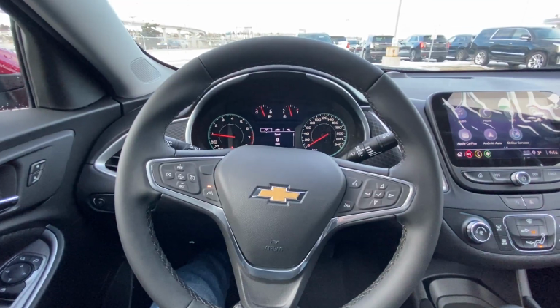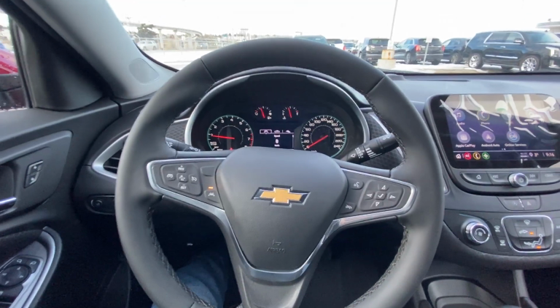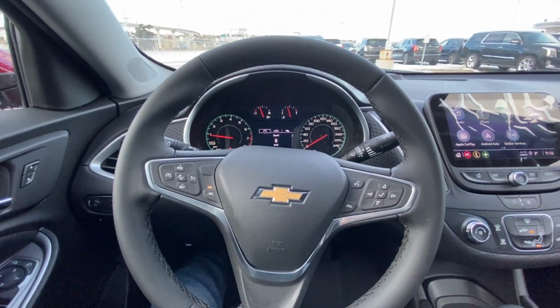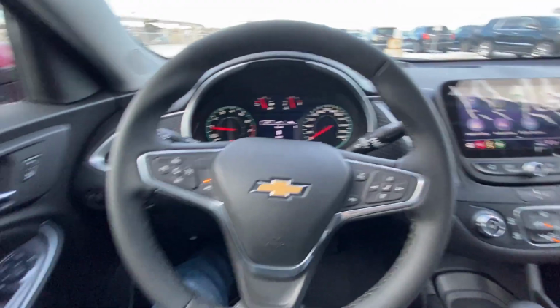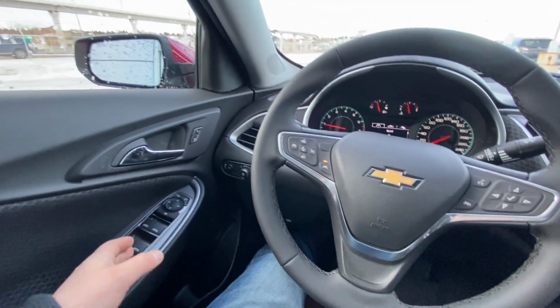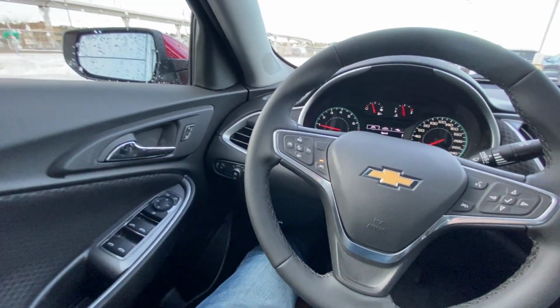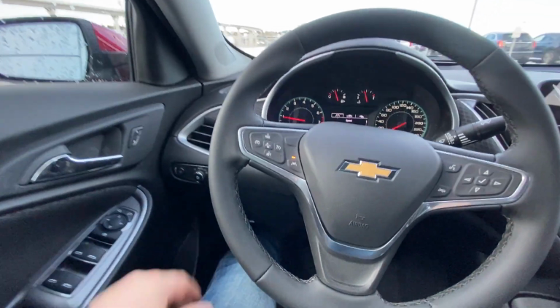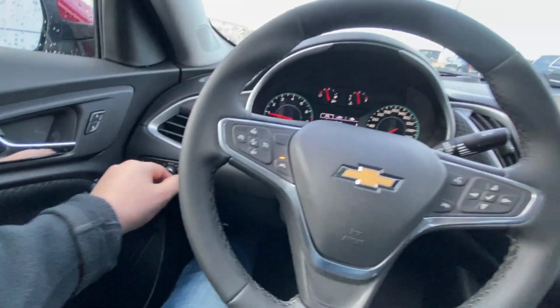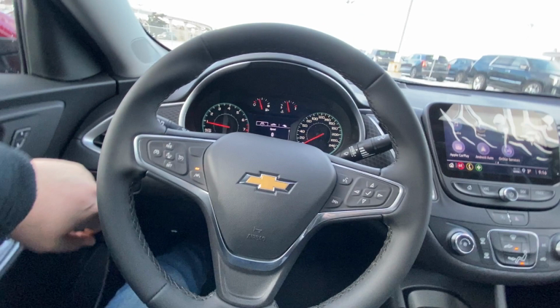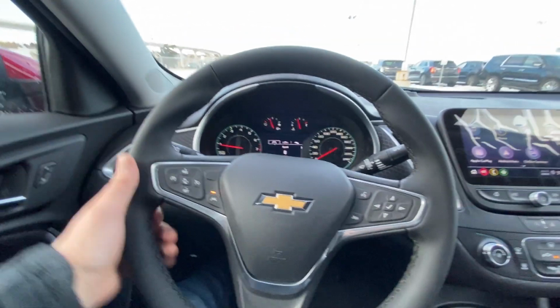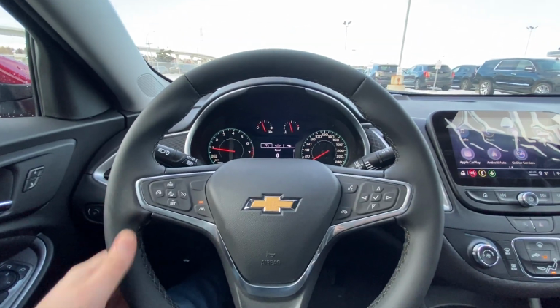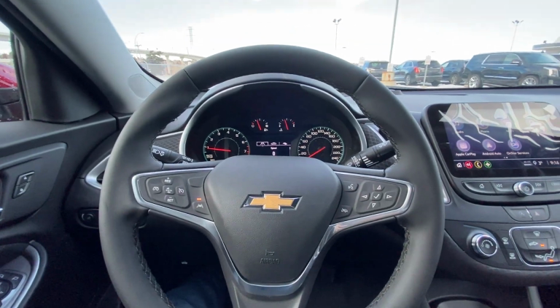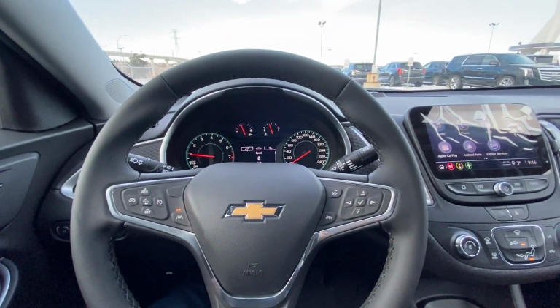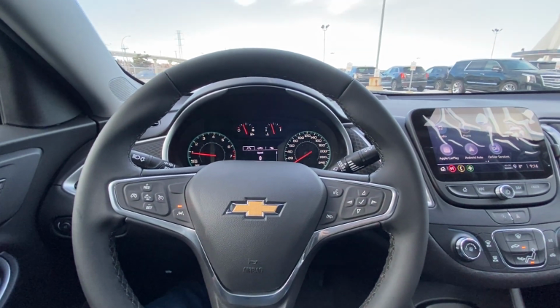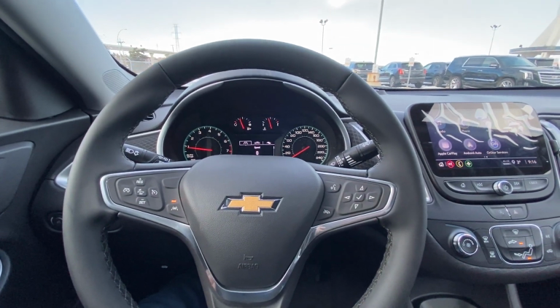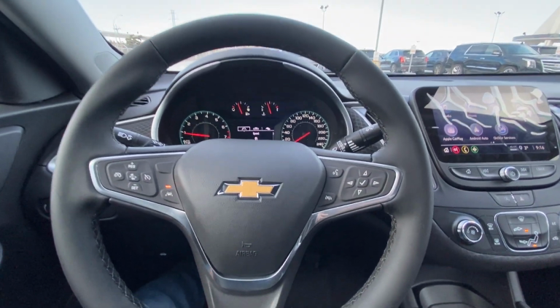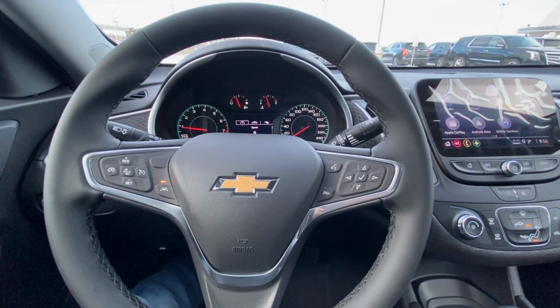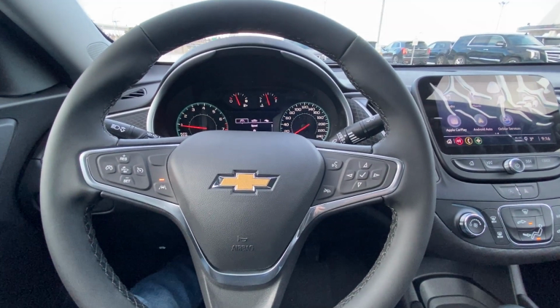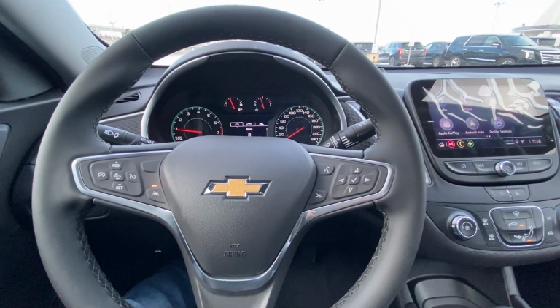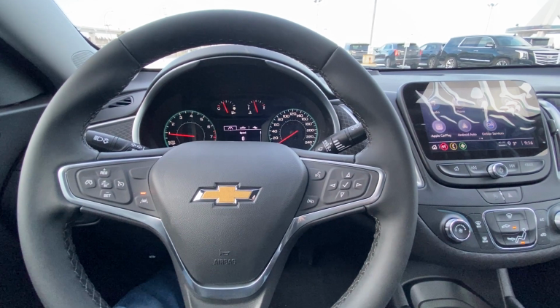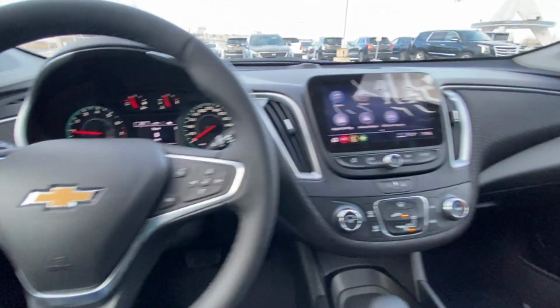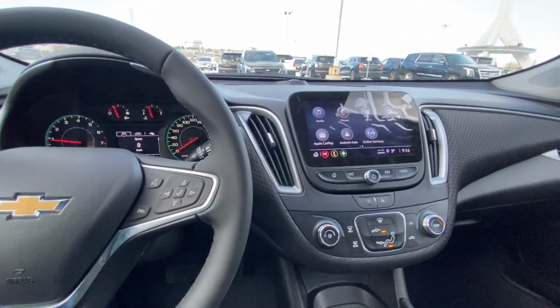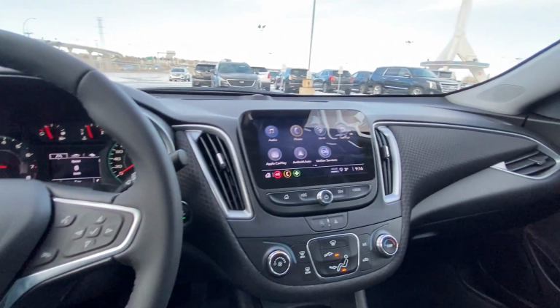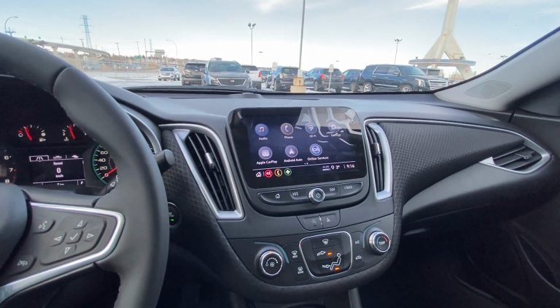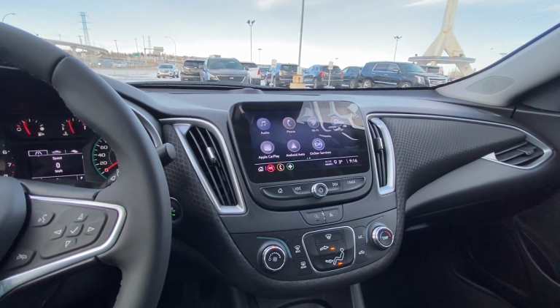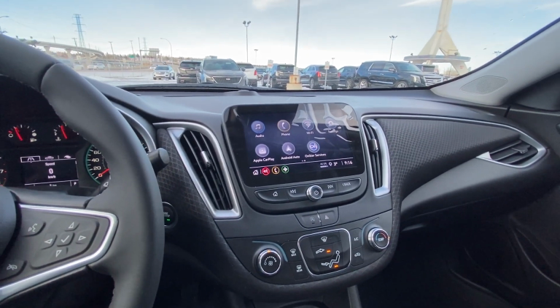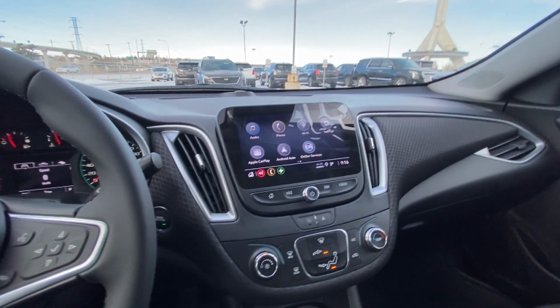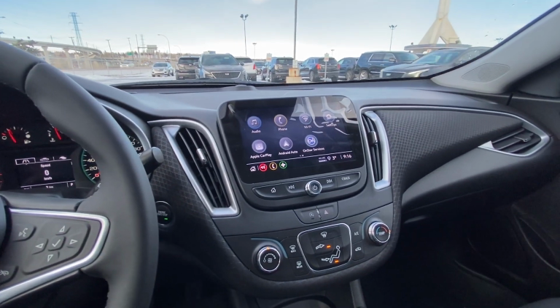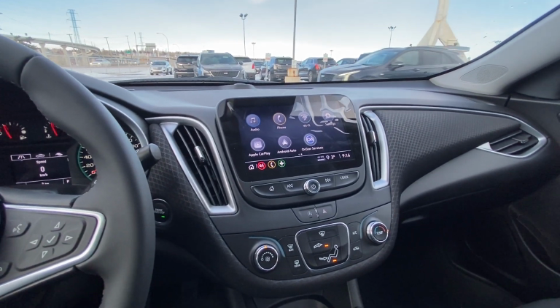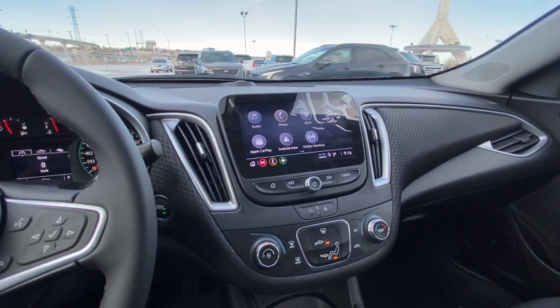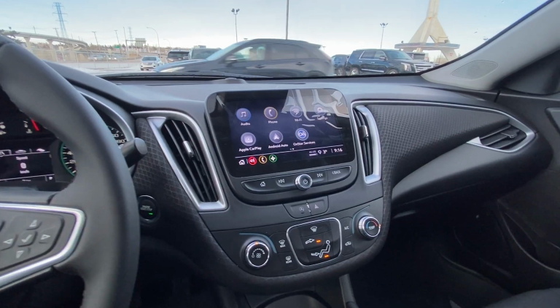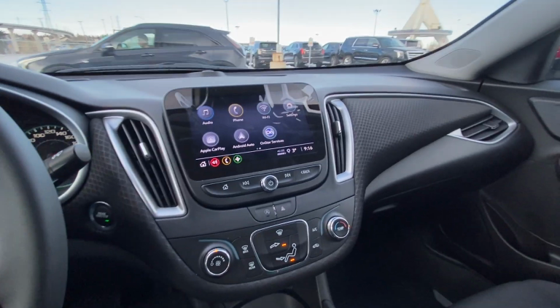Taking a quick look at the interior of the vehicle: power windows, locks and mirrors, automatic headlights, and a leather-wrapped steering wheel with forward collision warning, cruise control, and lane keep assist. The vehicle has three kilometers — brand new — with push-button ignition and a nice large 8-inch touchscreen with Apple CarPlay and Android Auto as well.